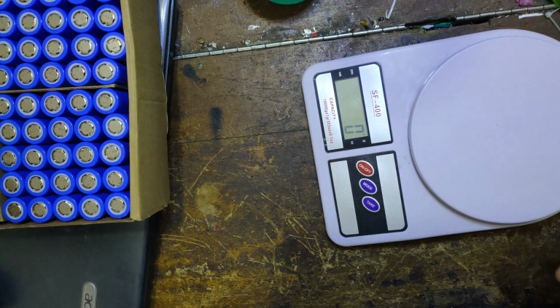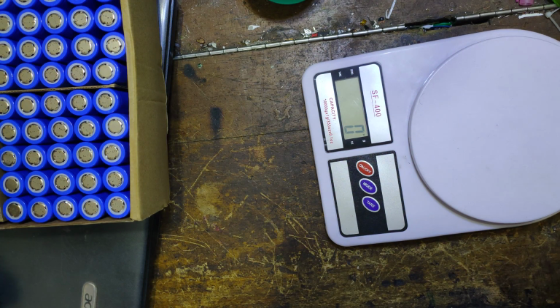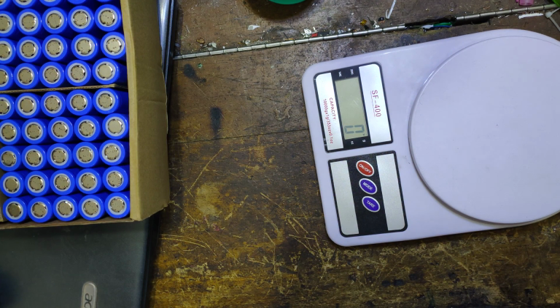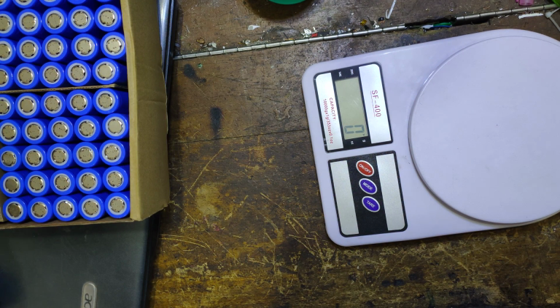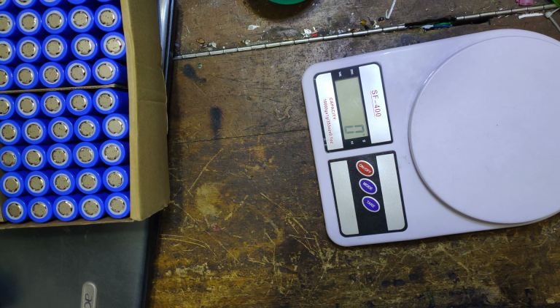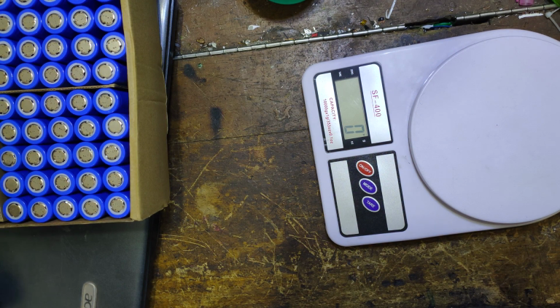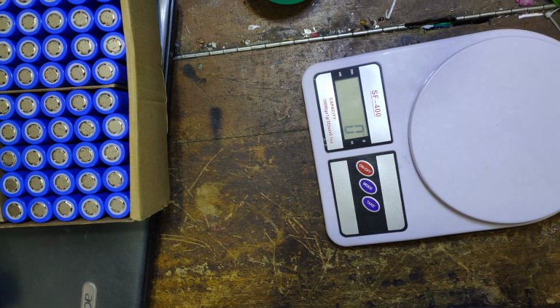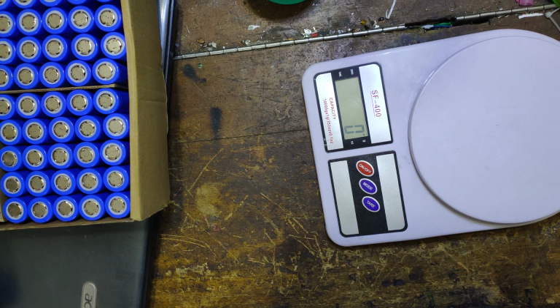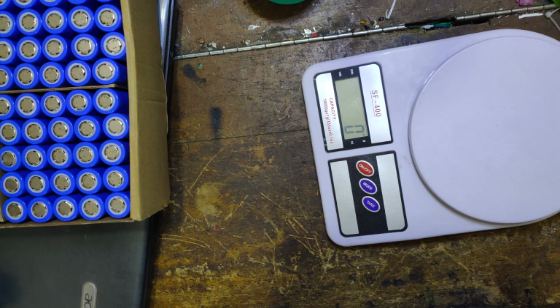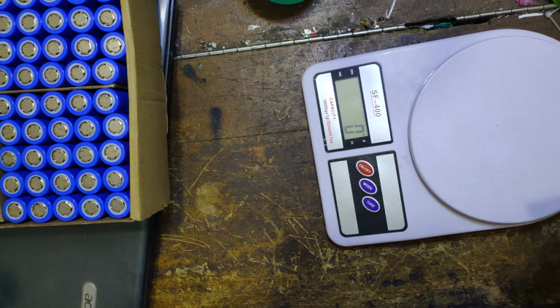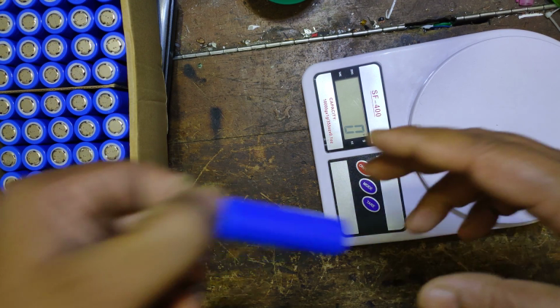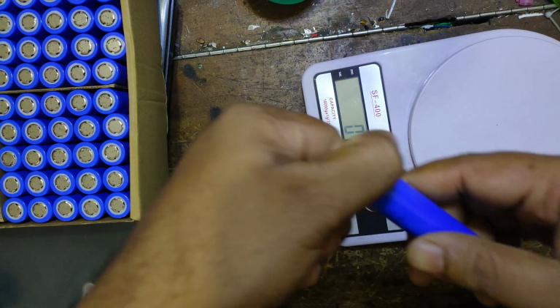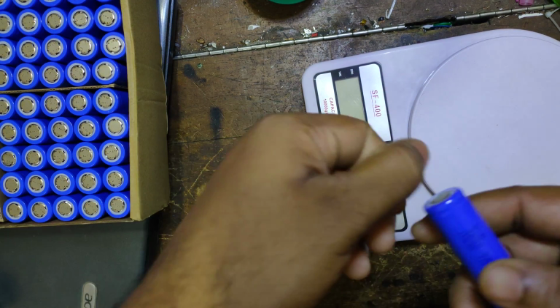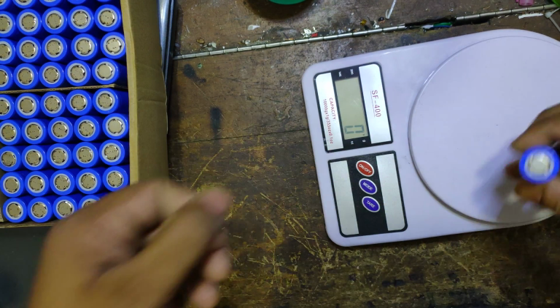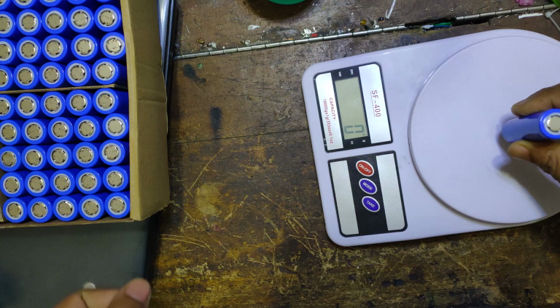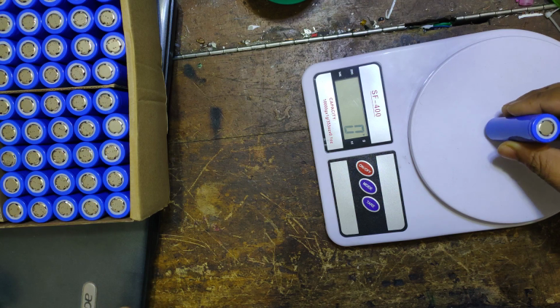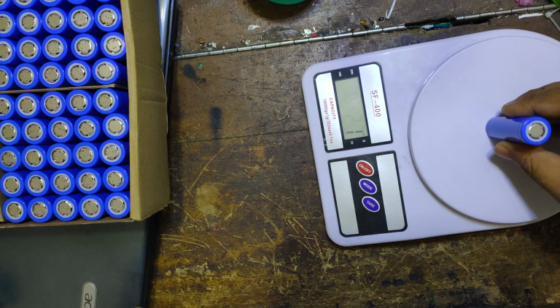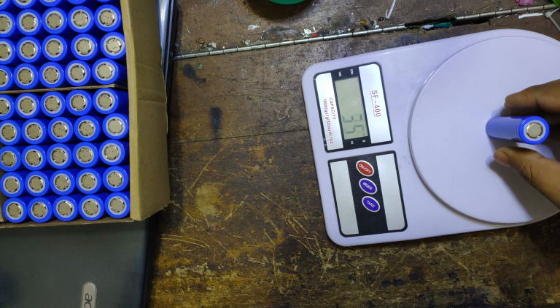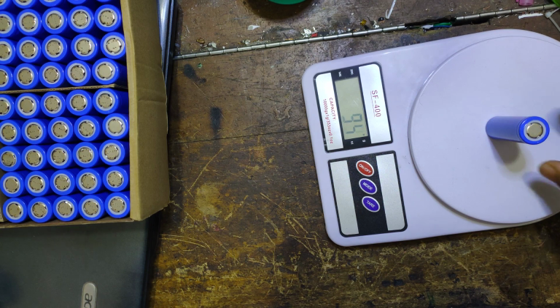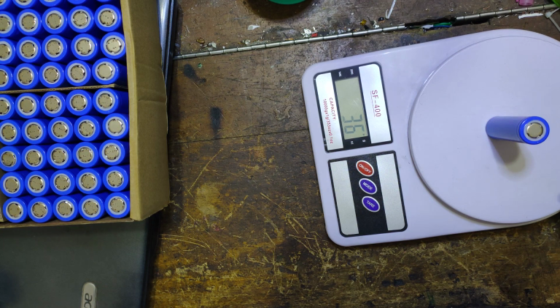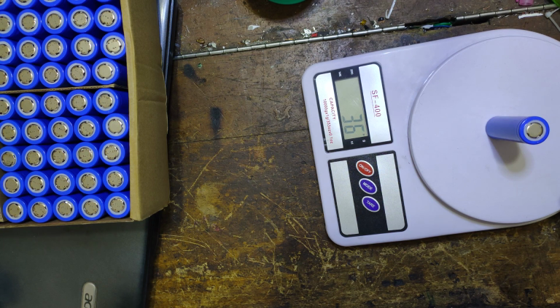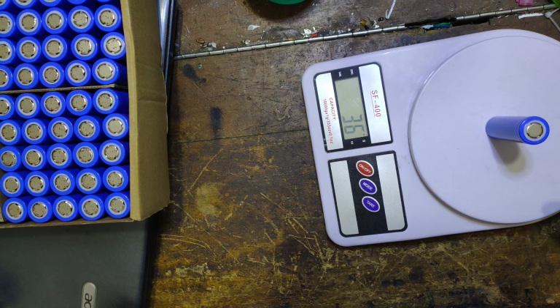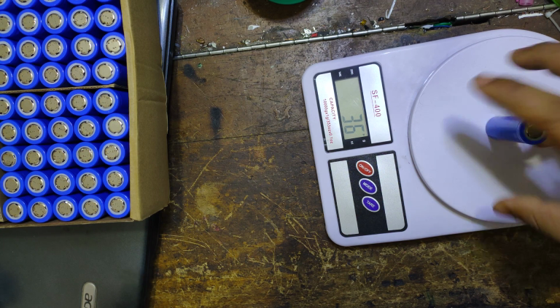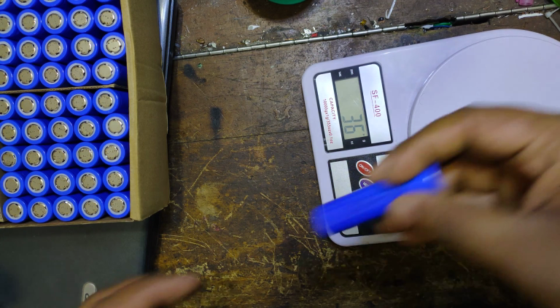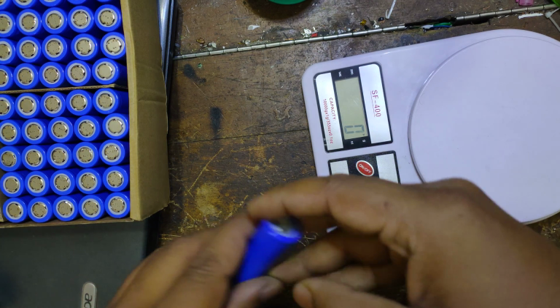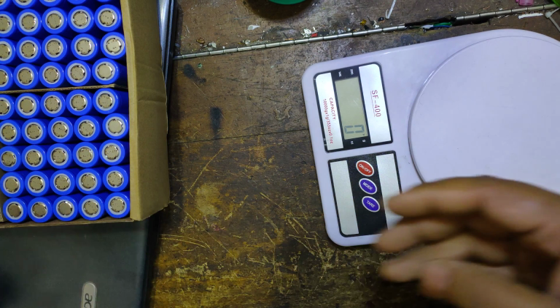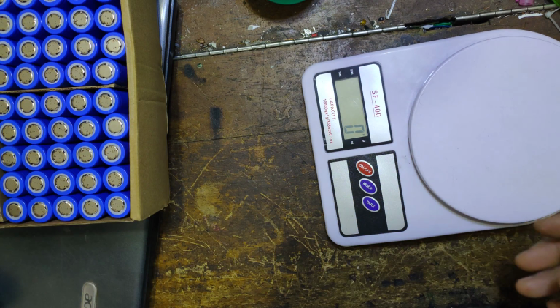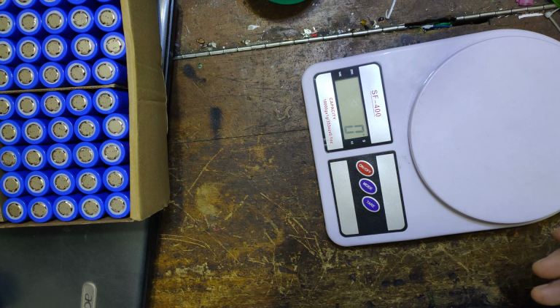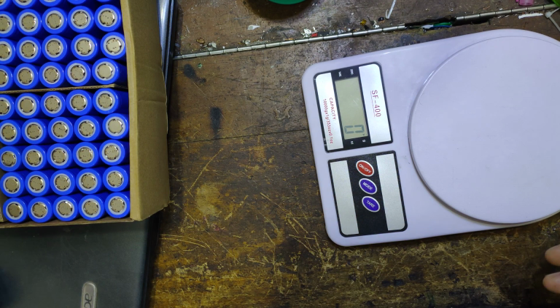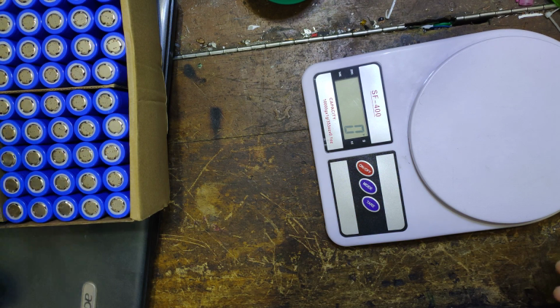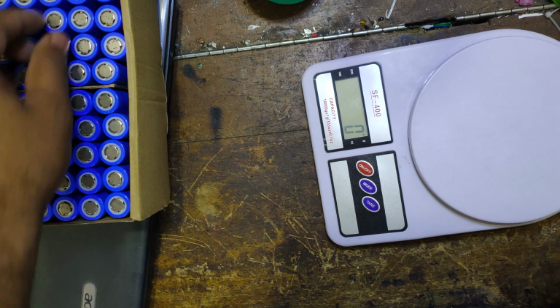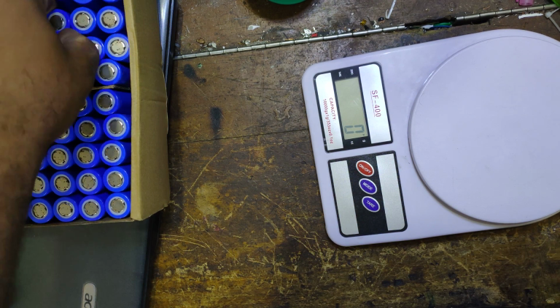I have to give this cell. Because this cell has a lot of good. The cell we have is also at 90 grams, so this is going to be 20–25 grams.